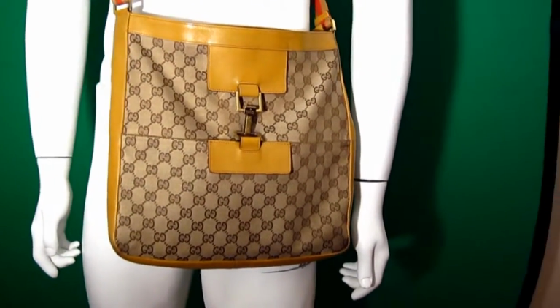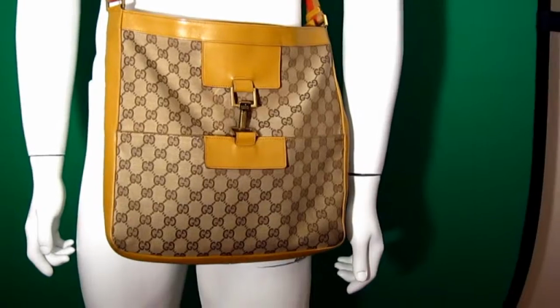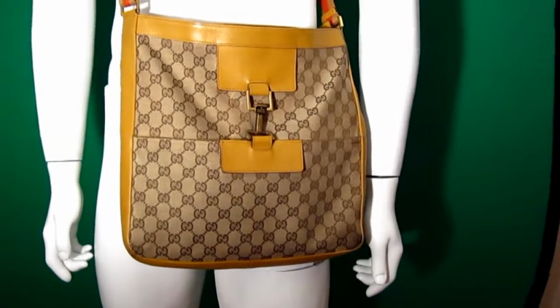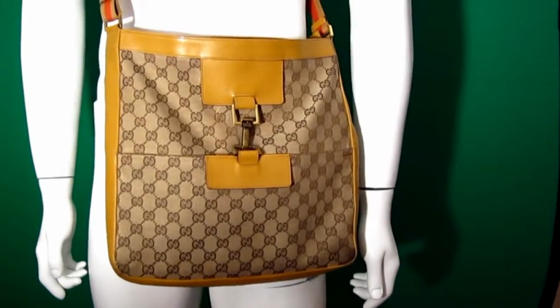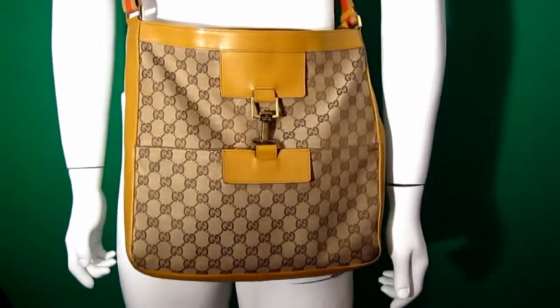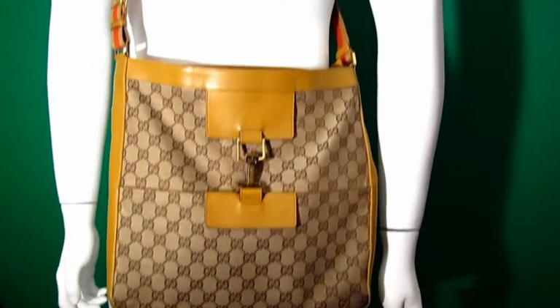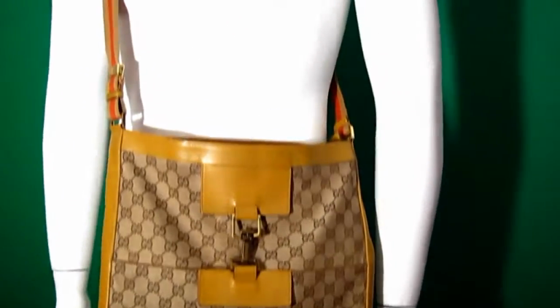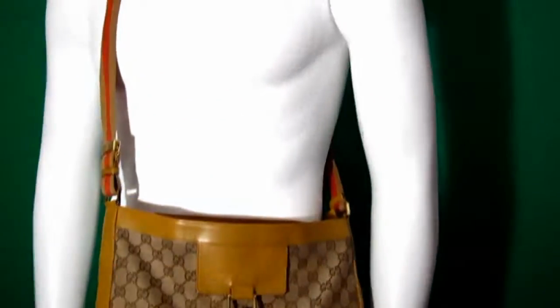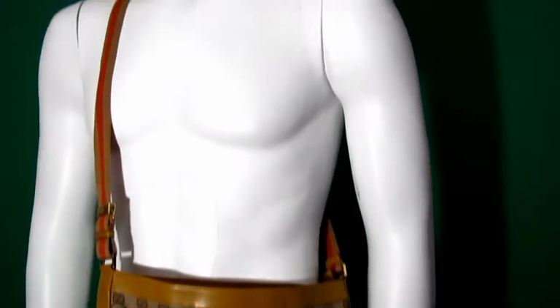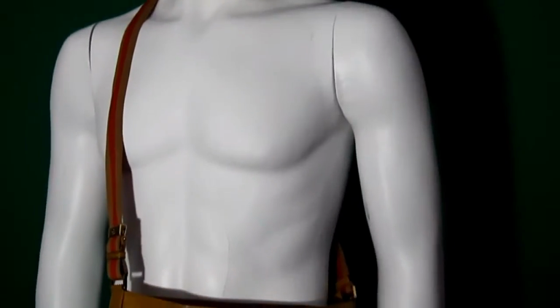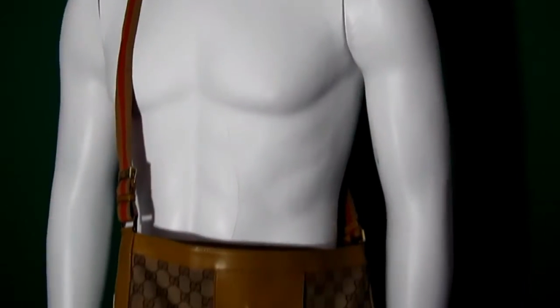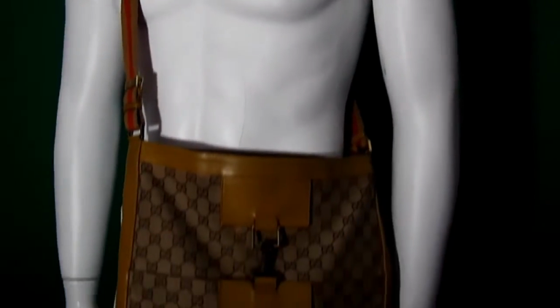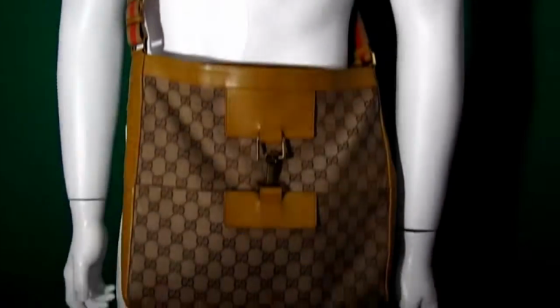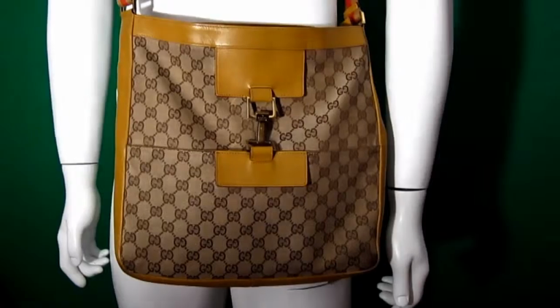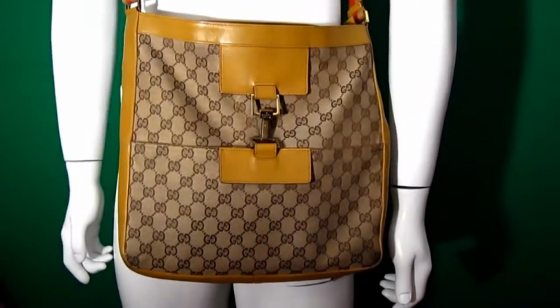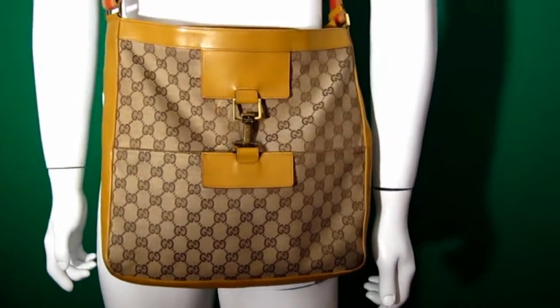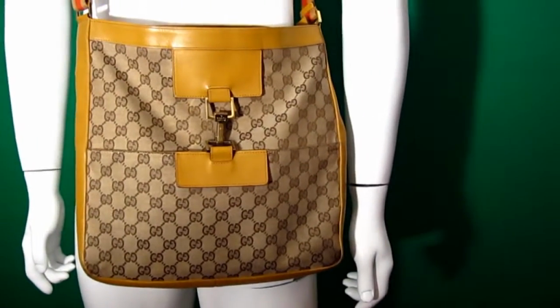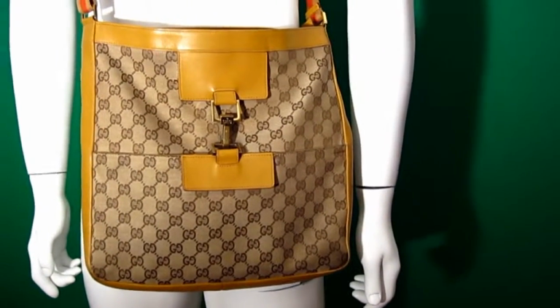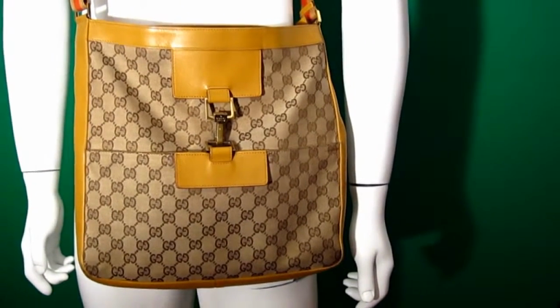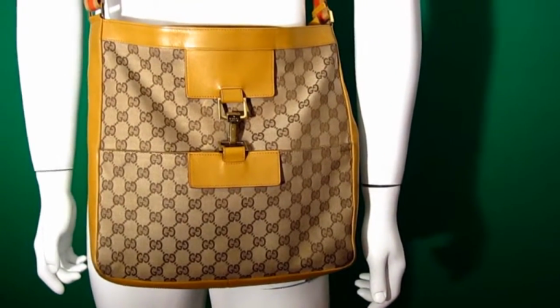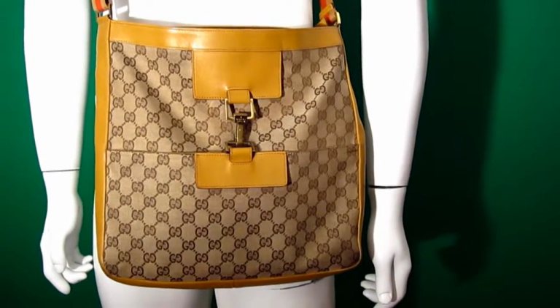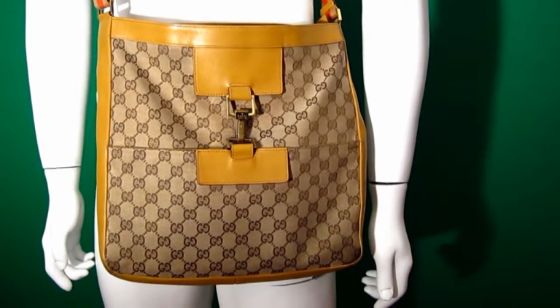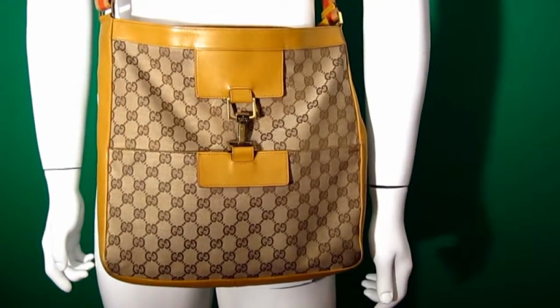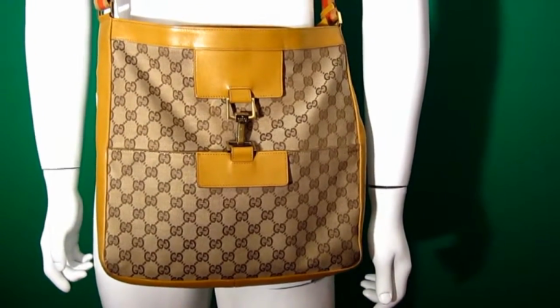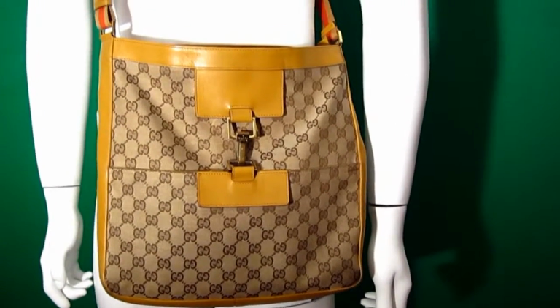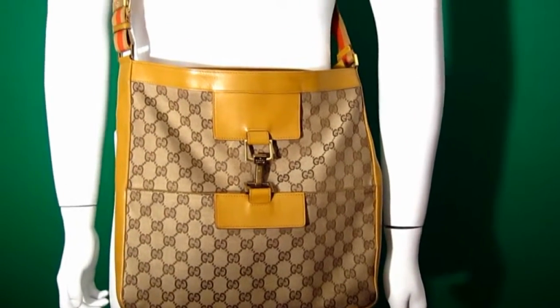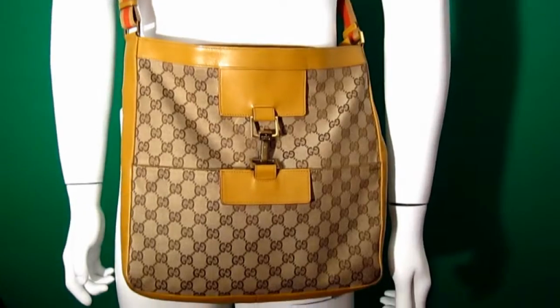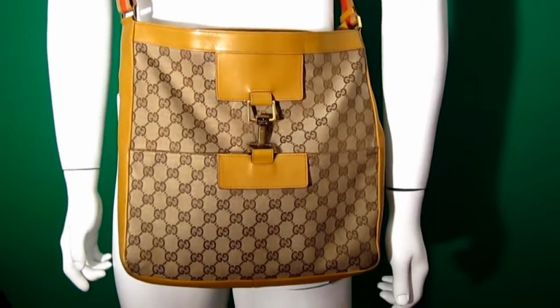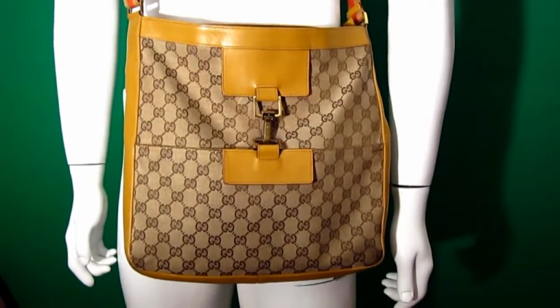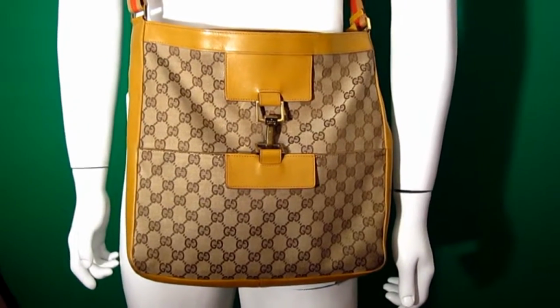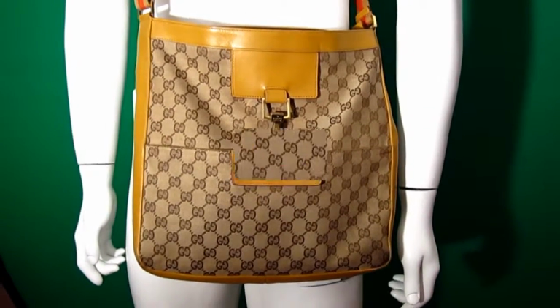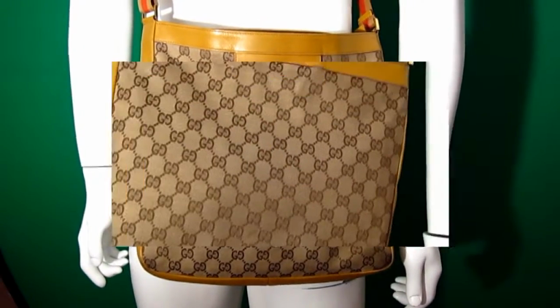As I said, it's in good used condition — it is used, so obviously don't expect something new, but there aren't really huge signs of use on there. It's a fantastic, beautiful bag.